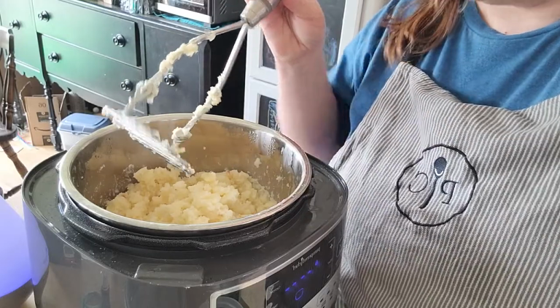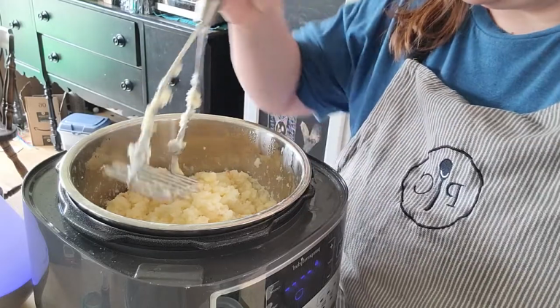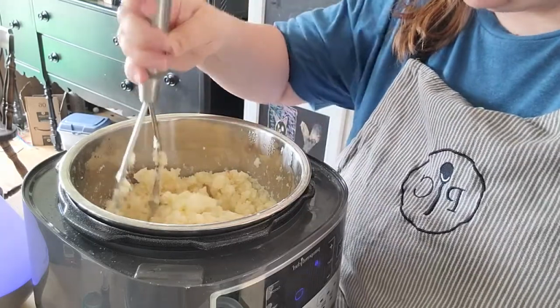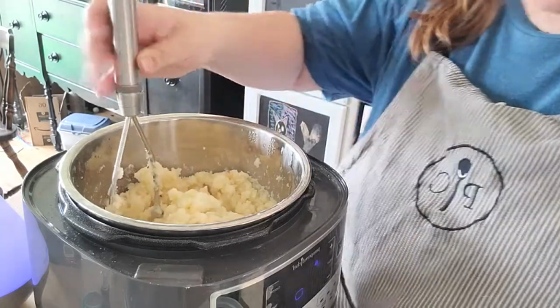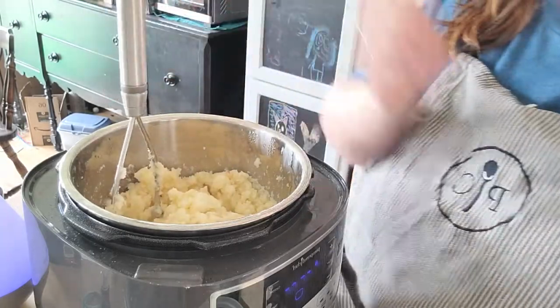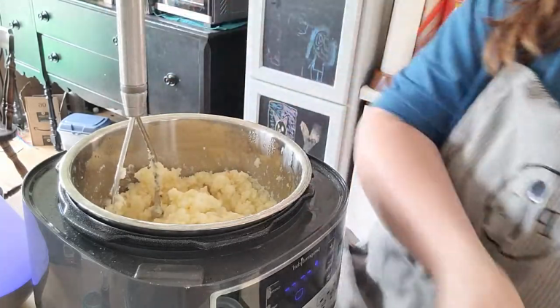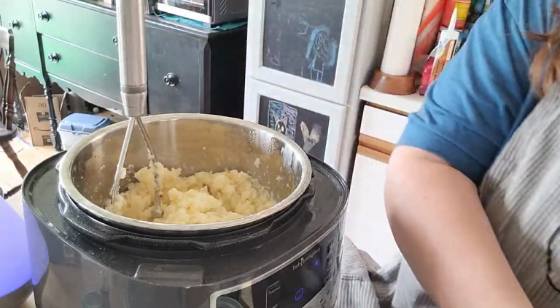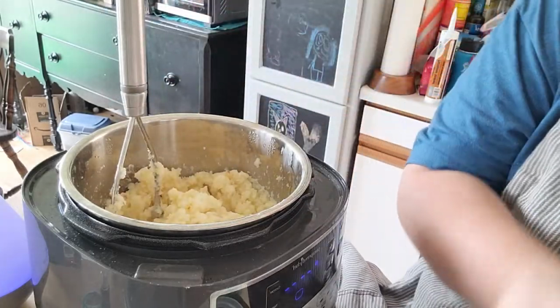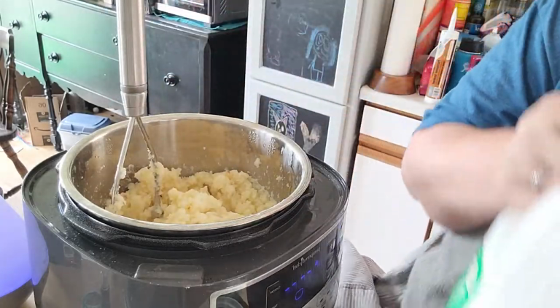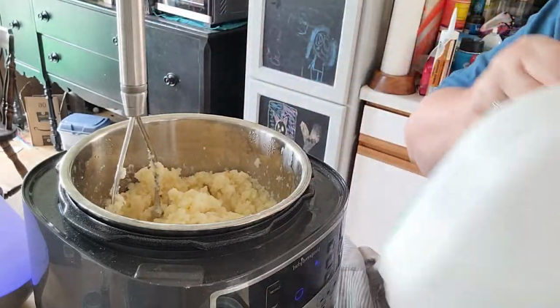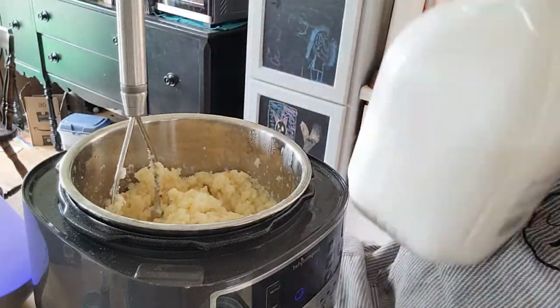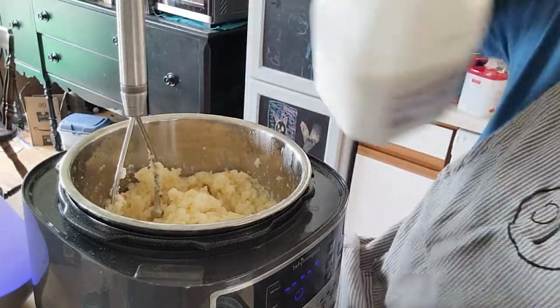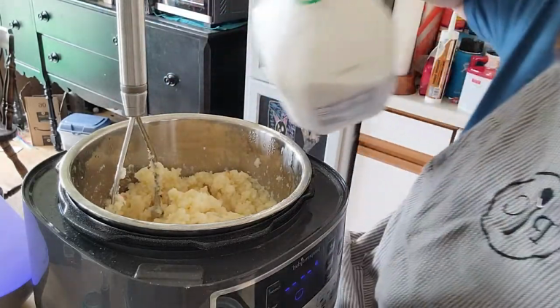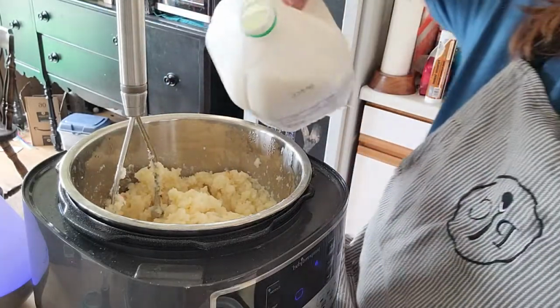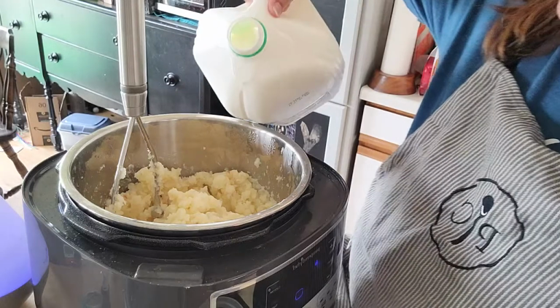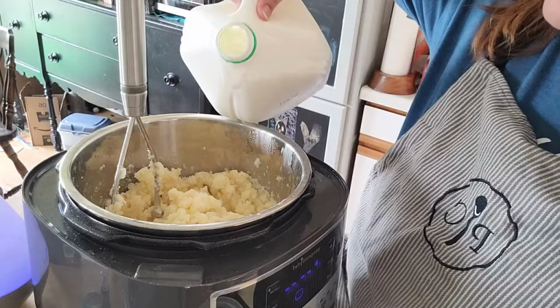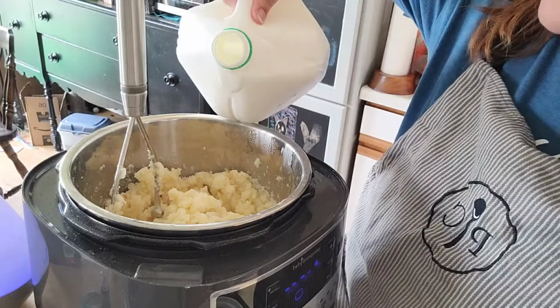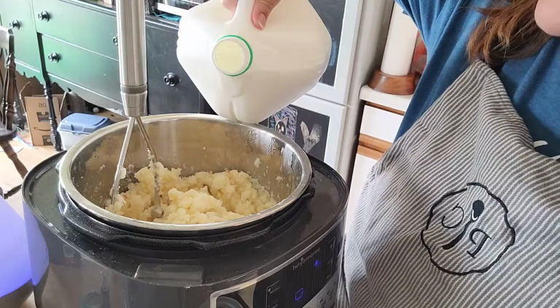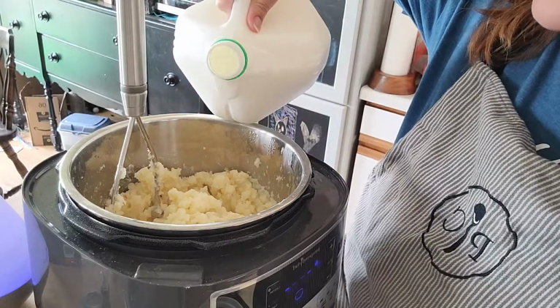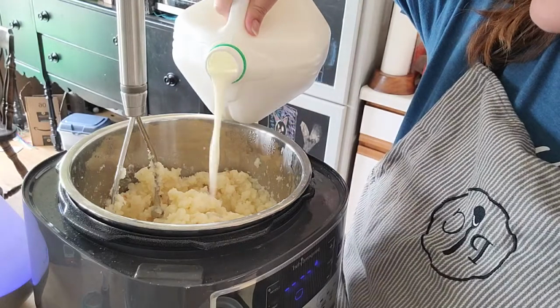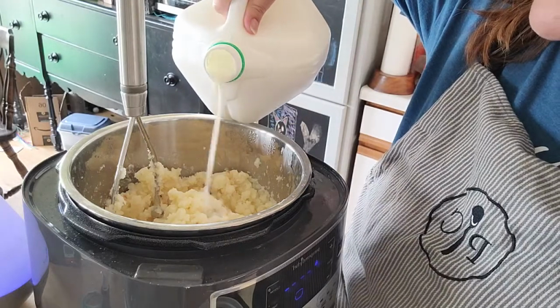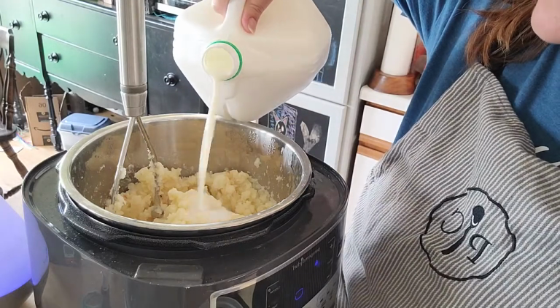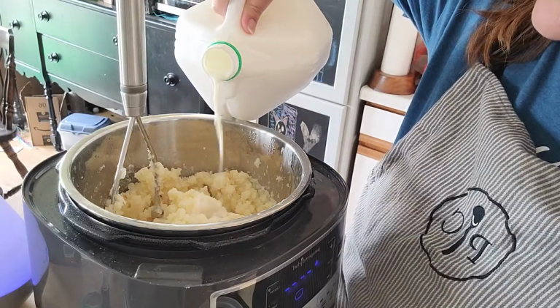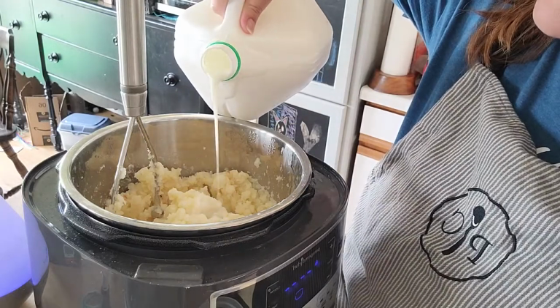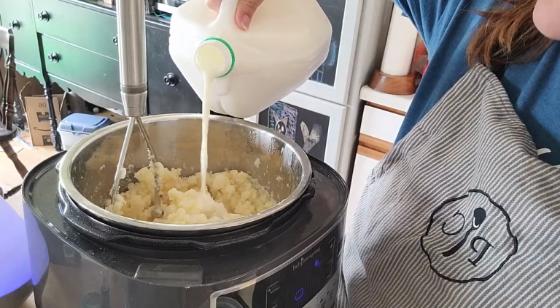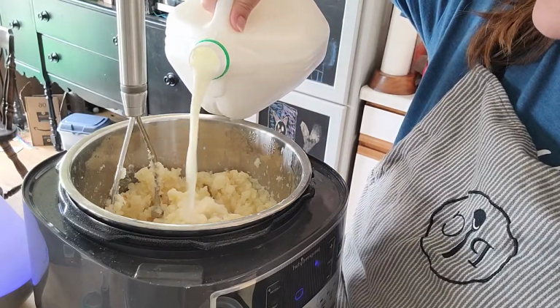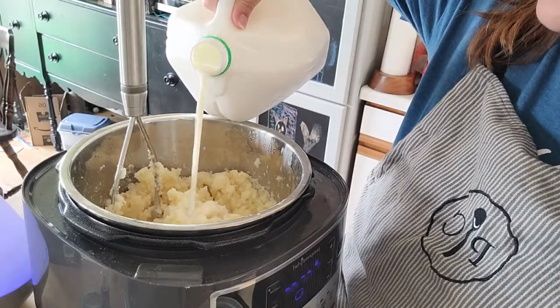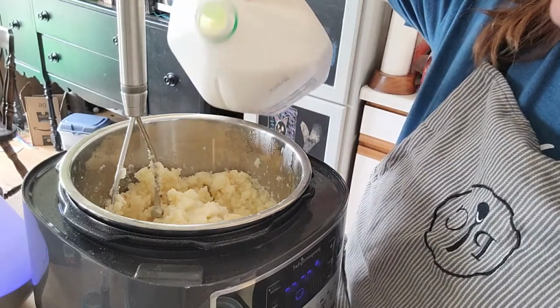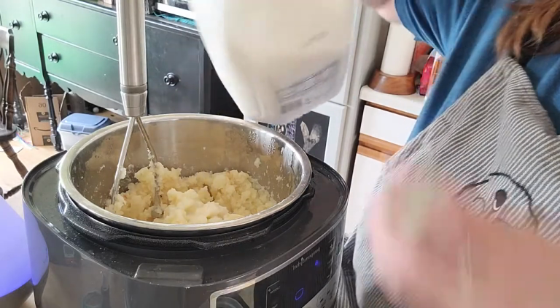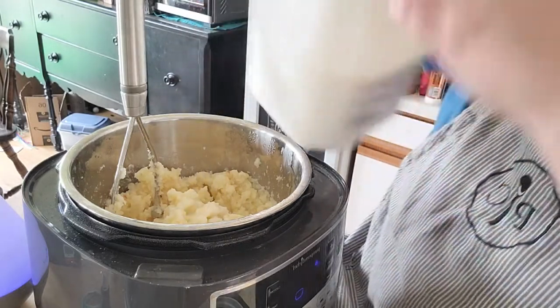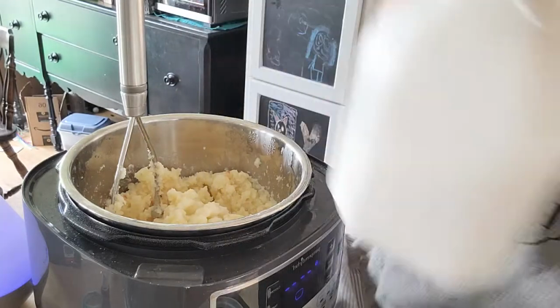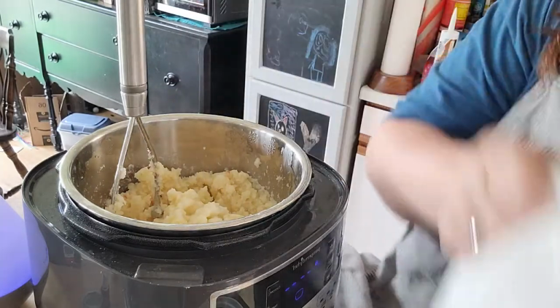I think I'm going to add a little more milk actually. They're good — they have great flavor, just a little bit dry.